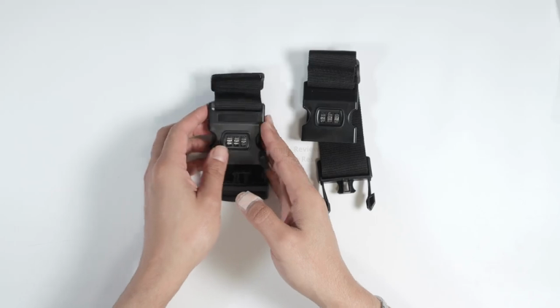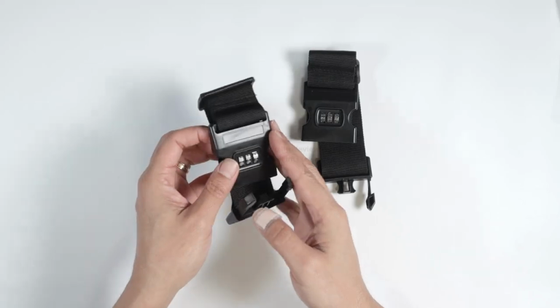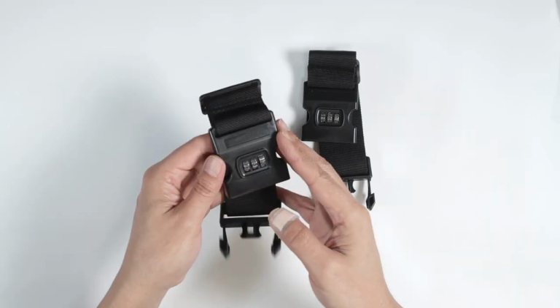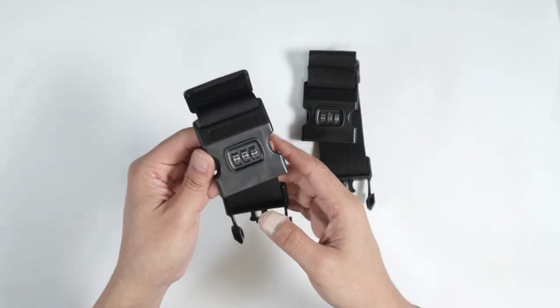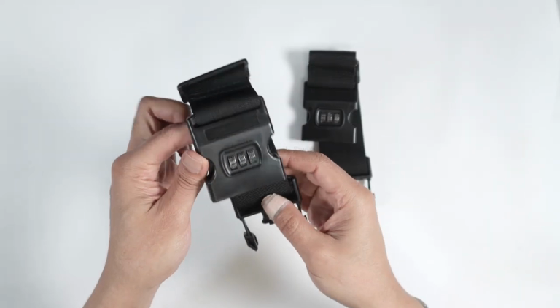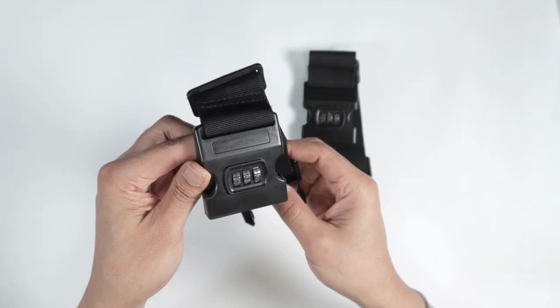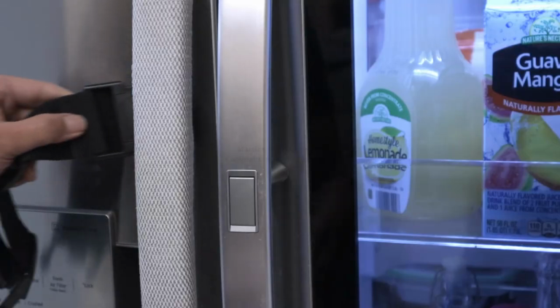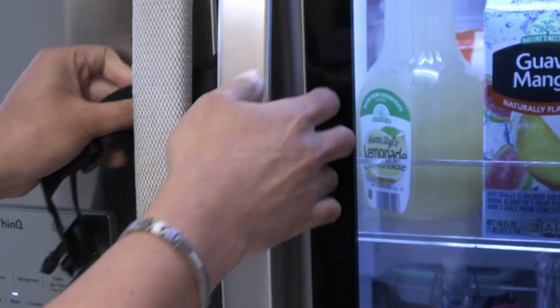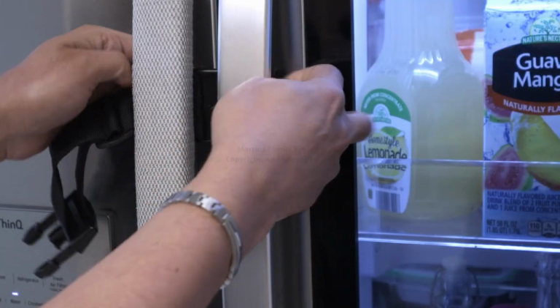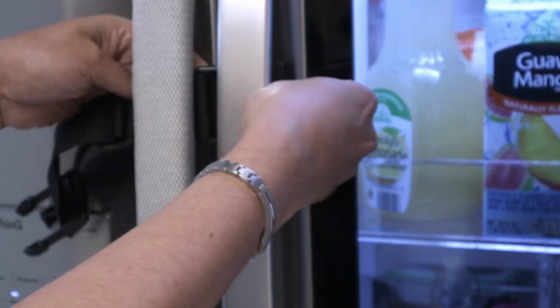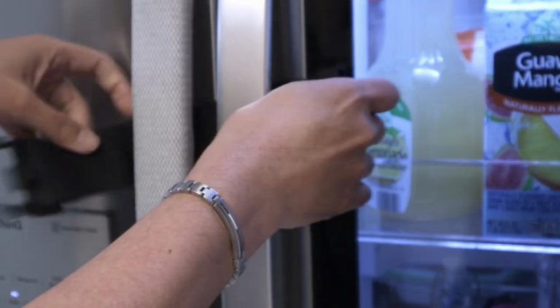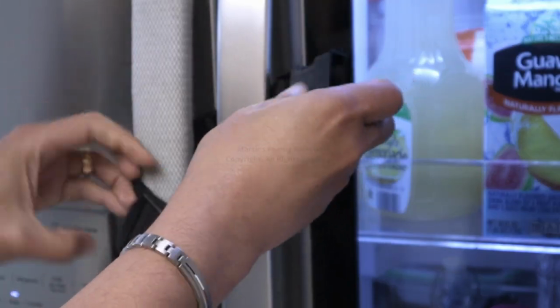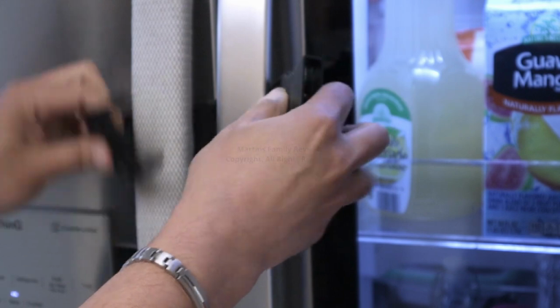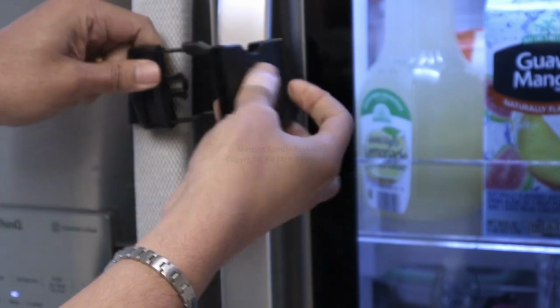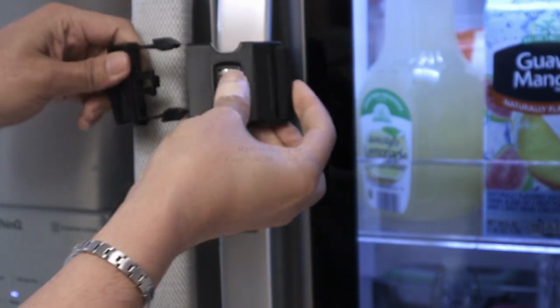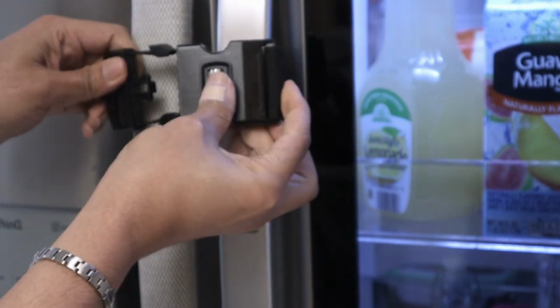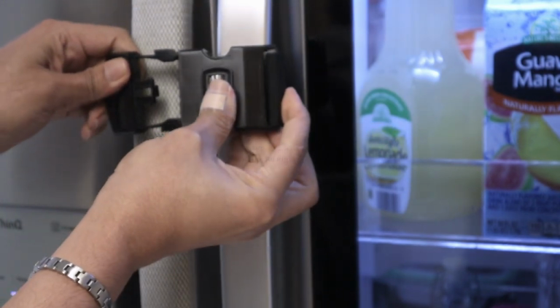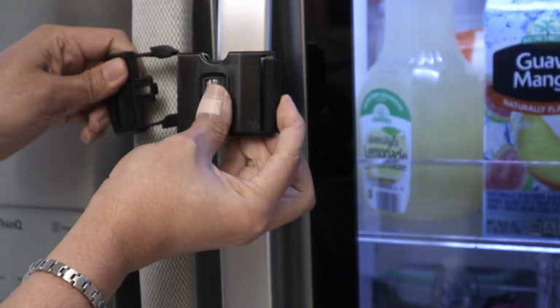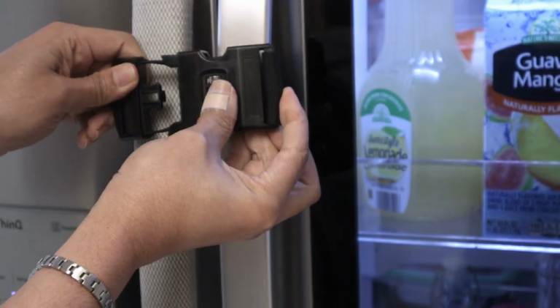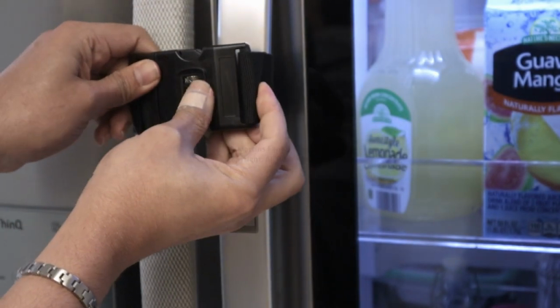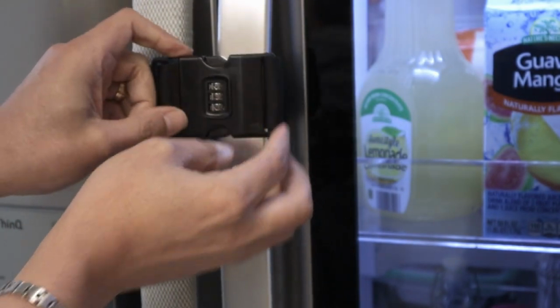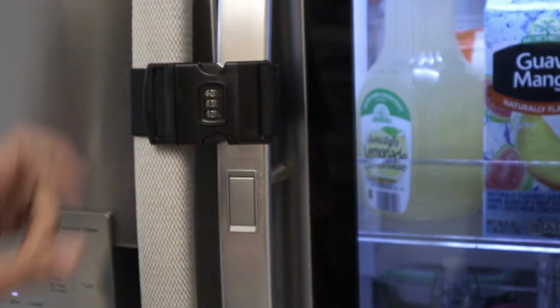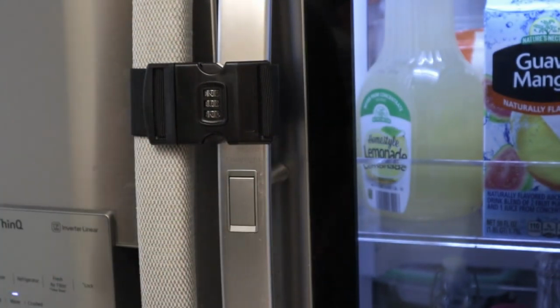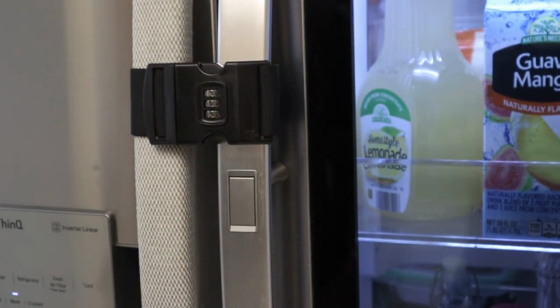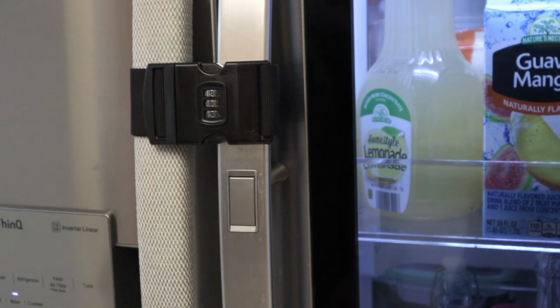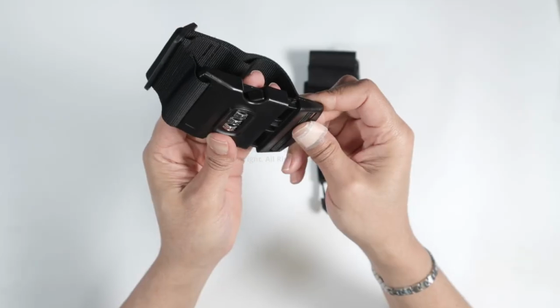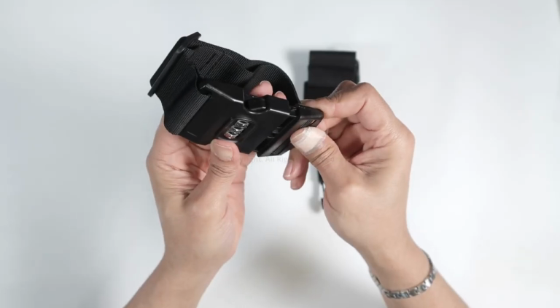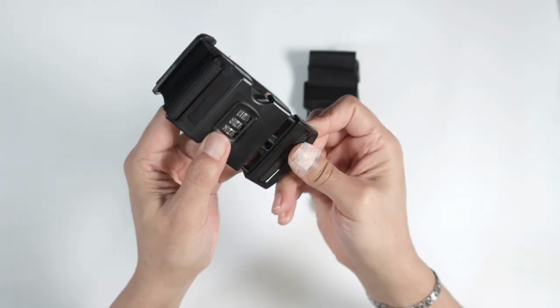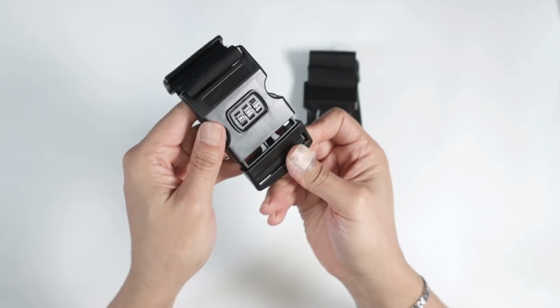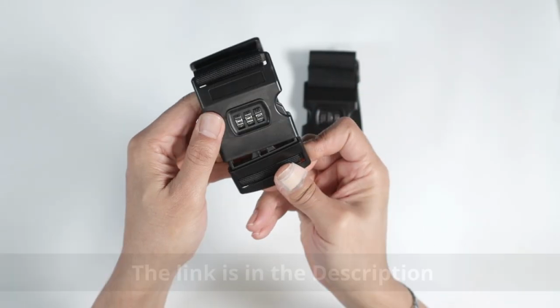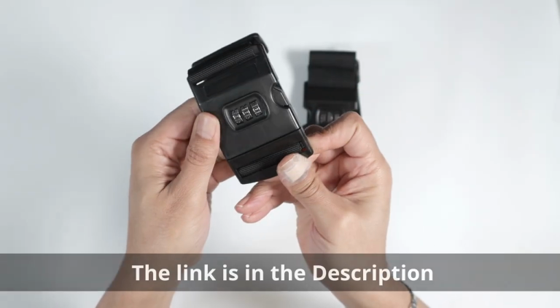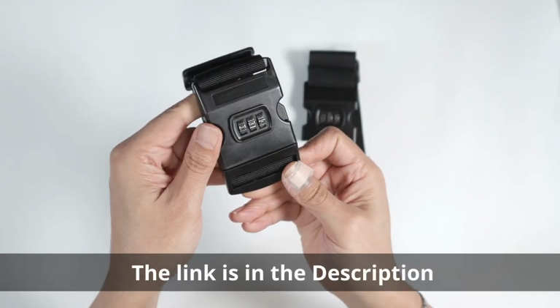Hello guys, let's talk today about this refrigerator locker. As you can see, it's pretty easy to use — you just need to pass it around the handle and lock it in place like this, and you're ready to go.